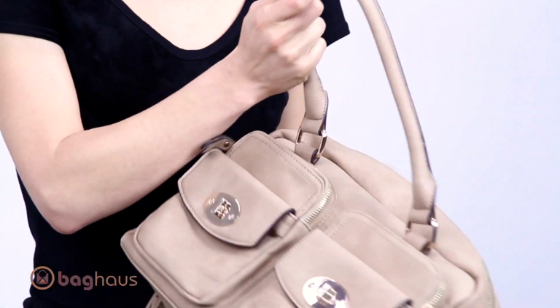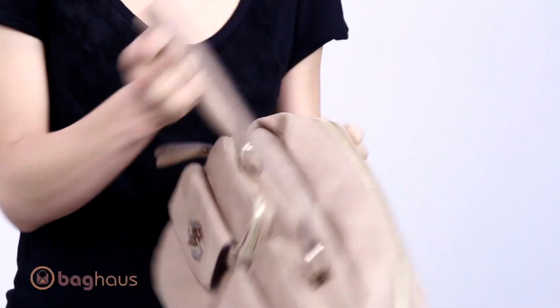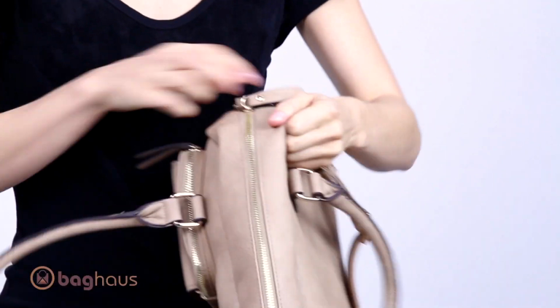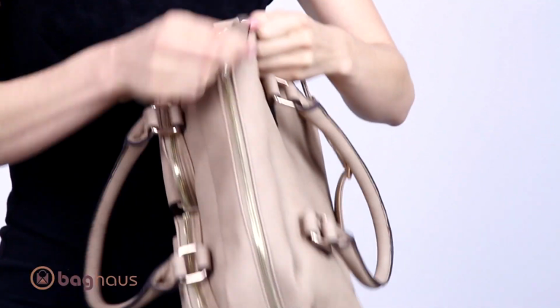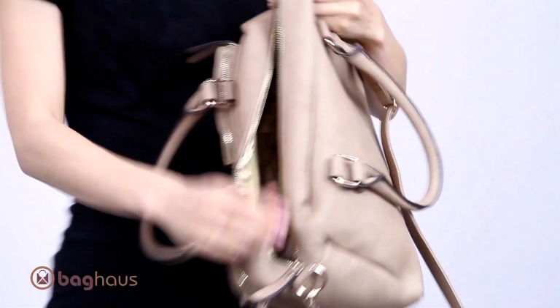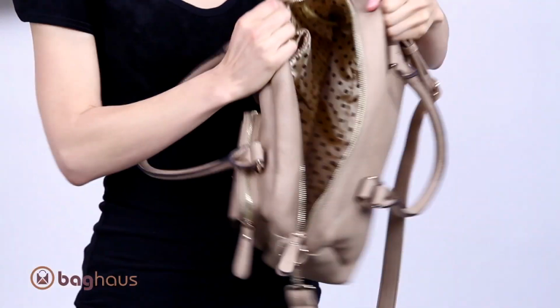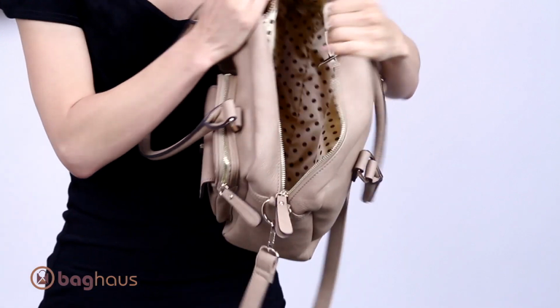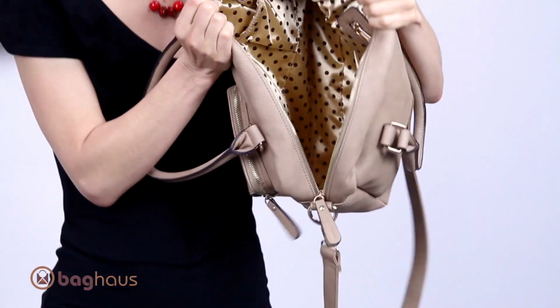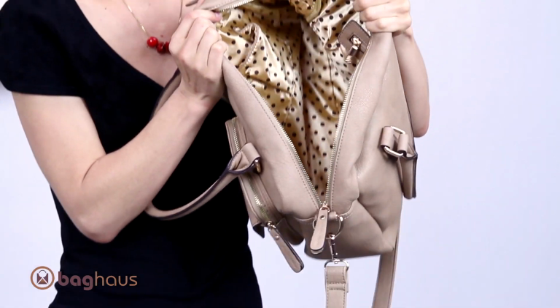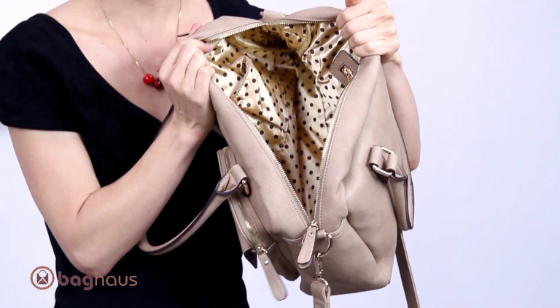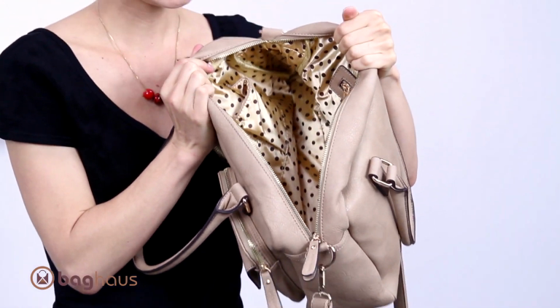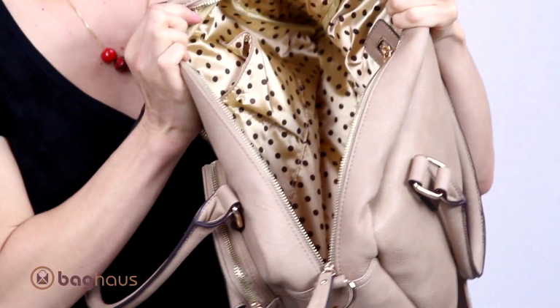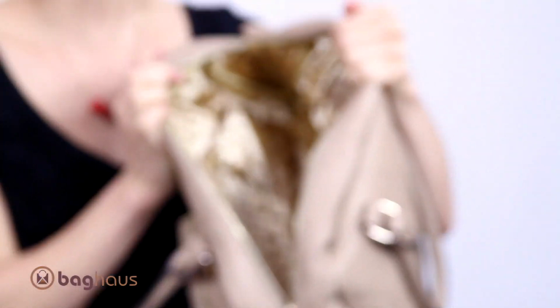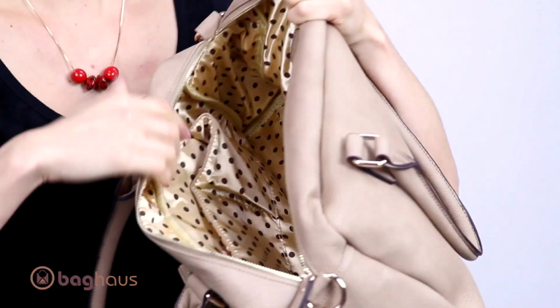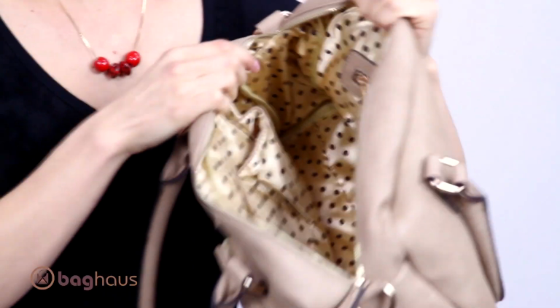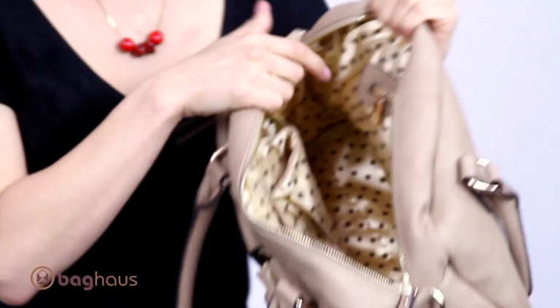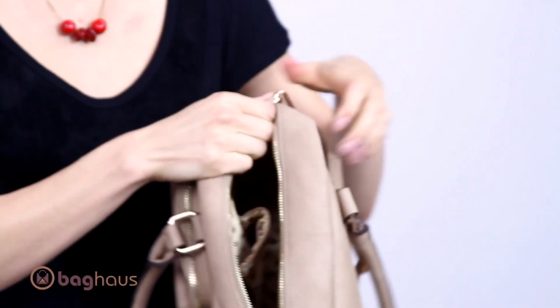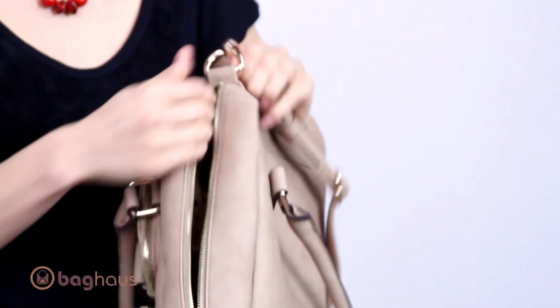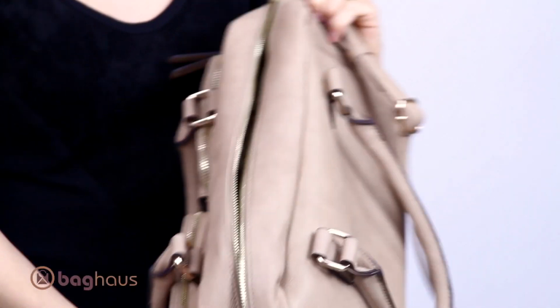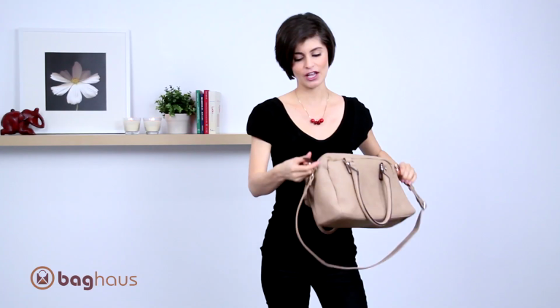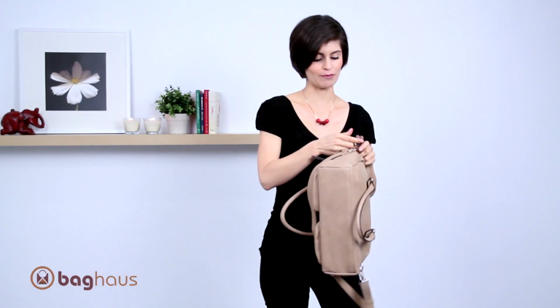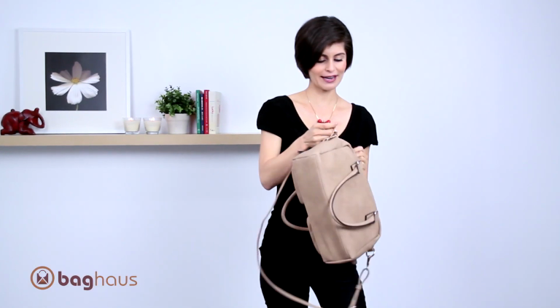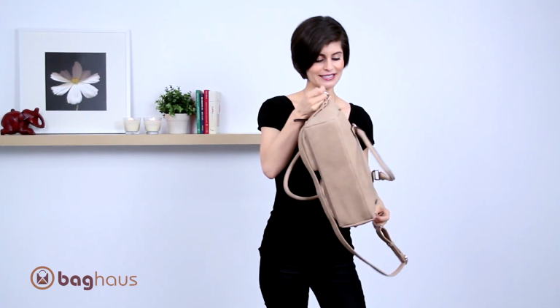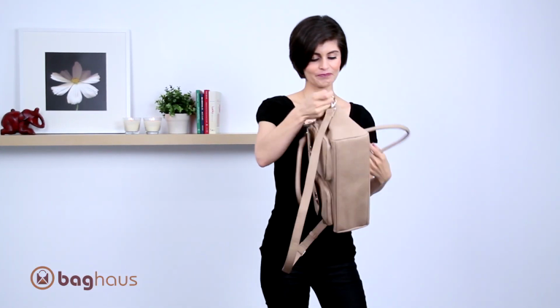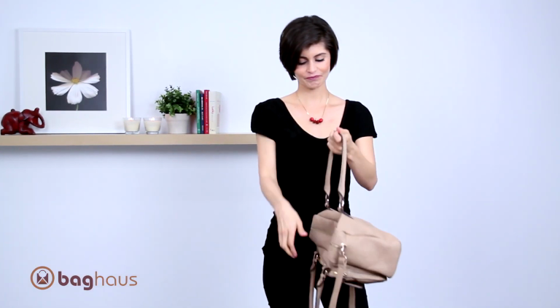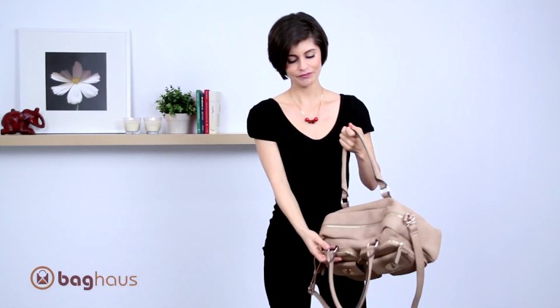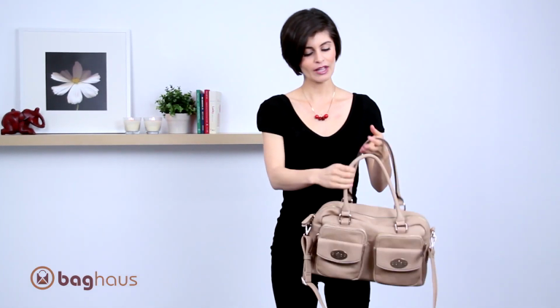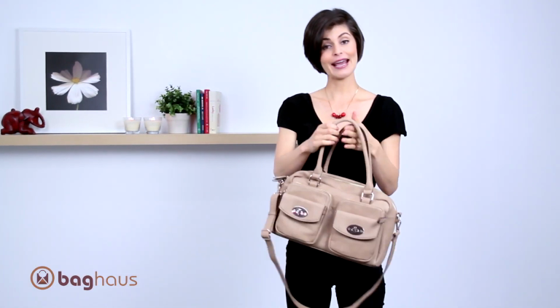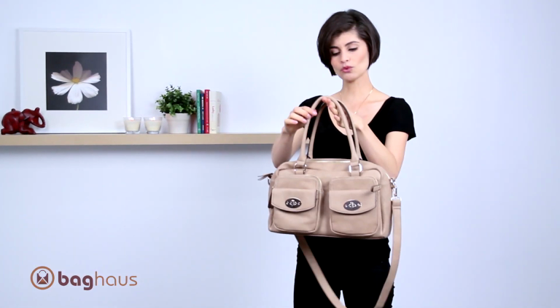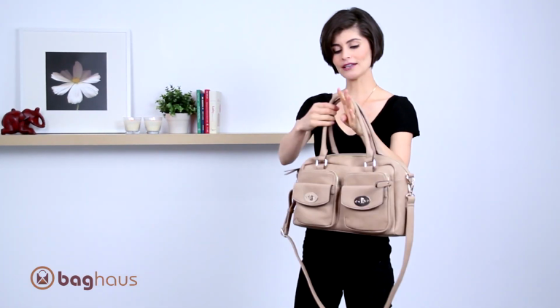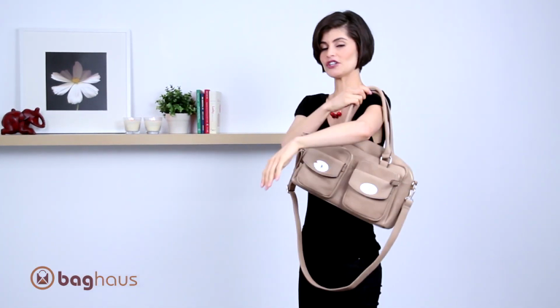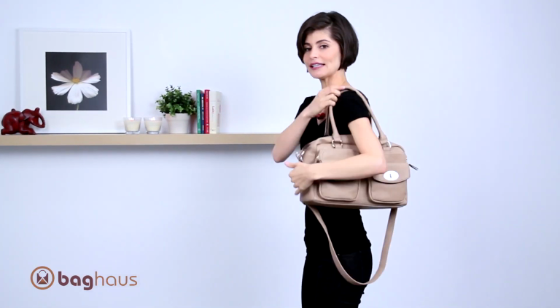On the inside there's a lot of room — it opens really wide. It has two open pockets and zippered pockets that help you keep organized.